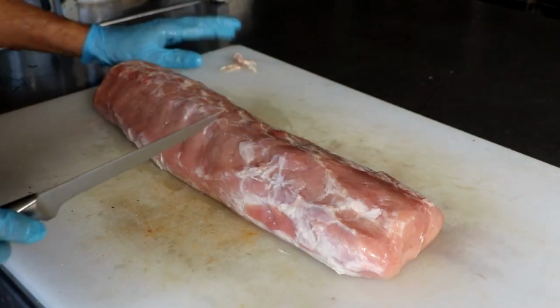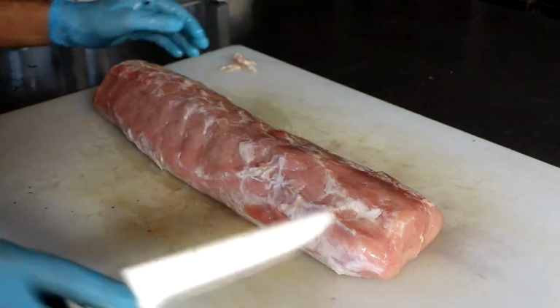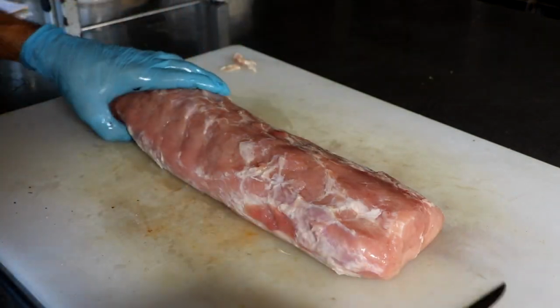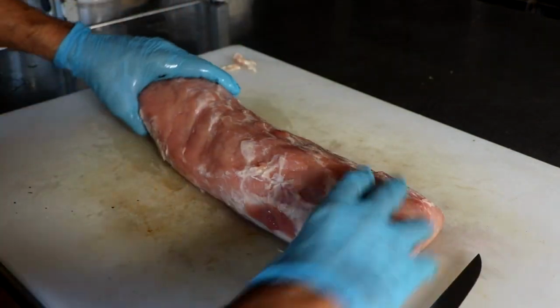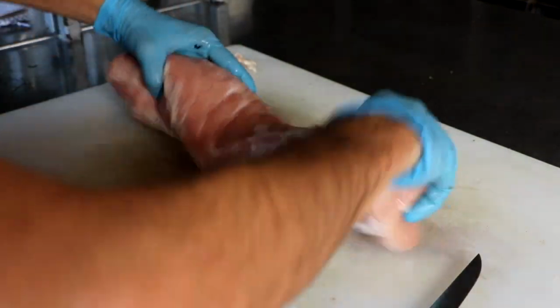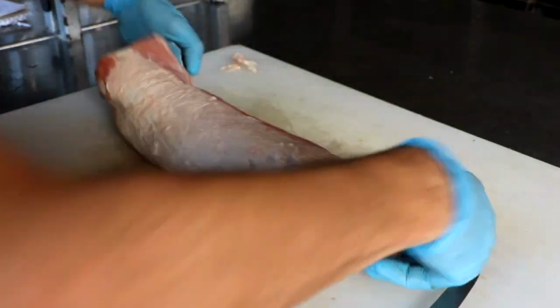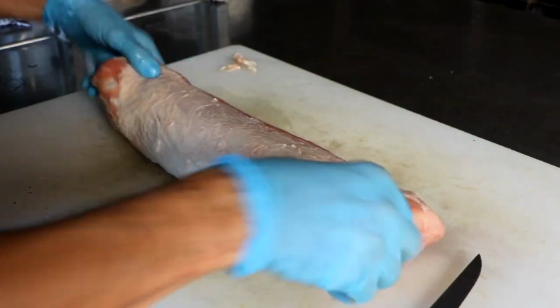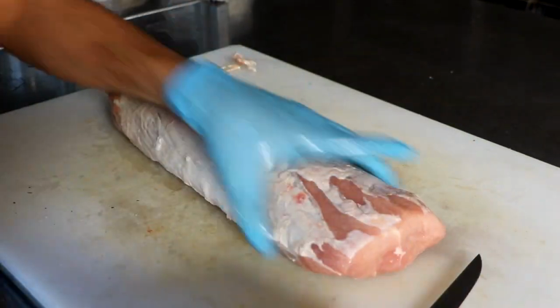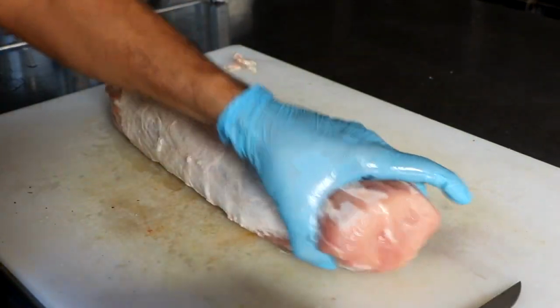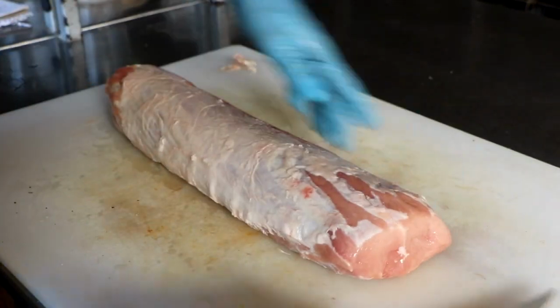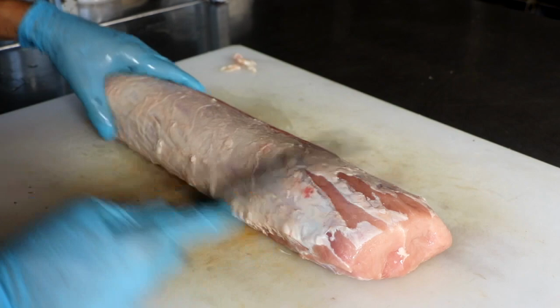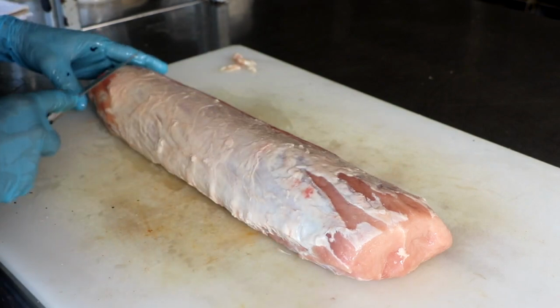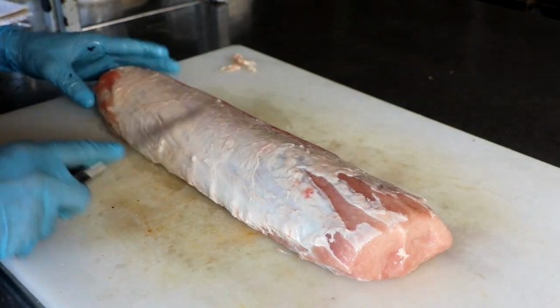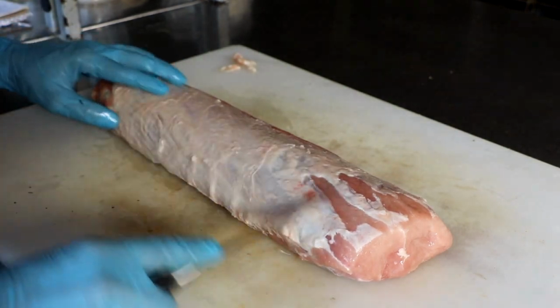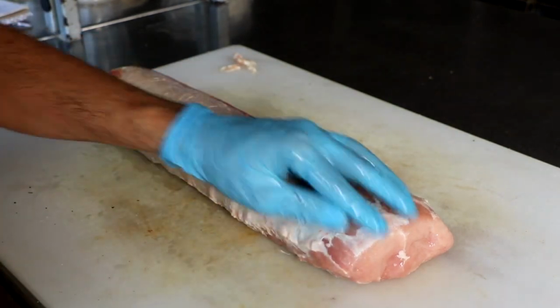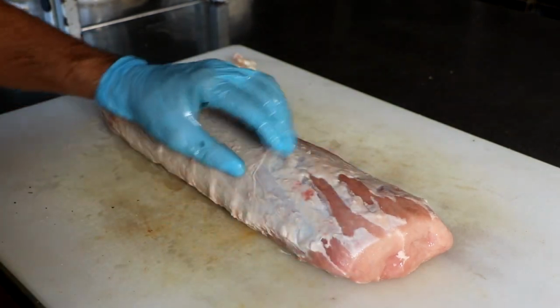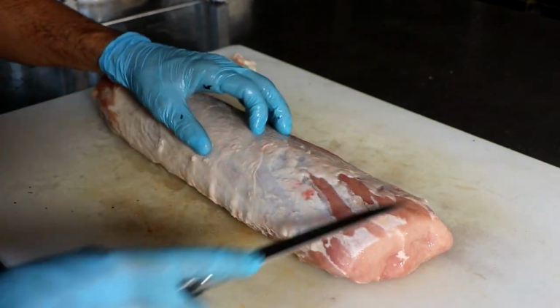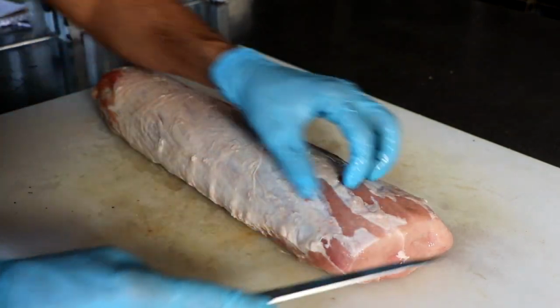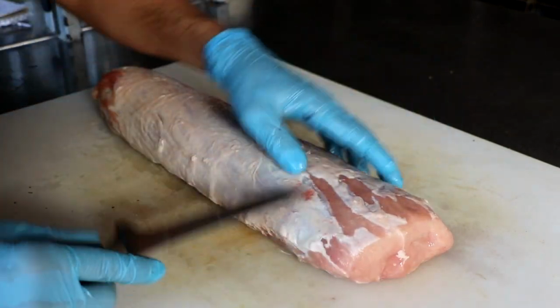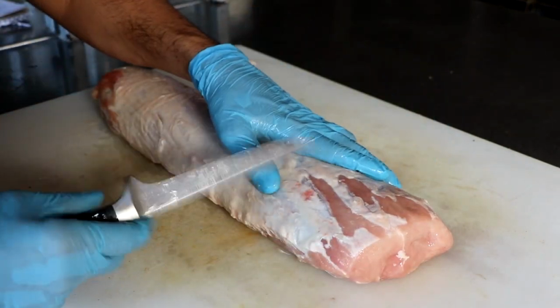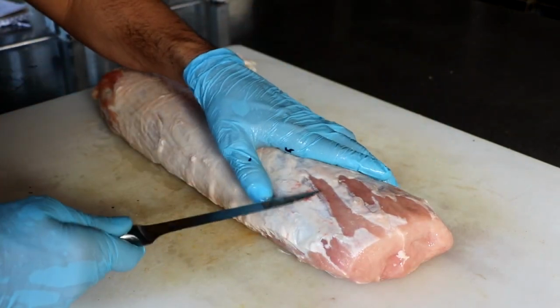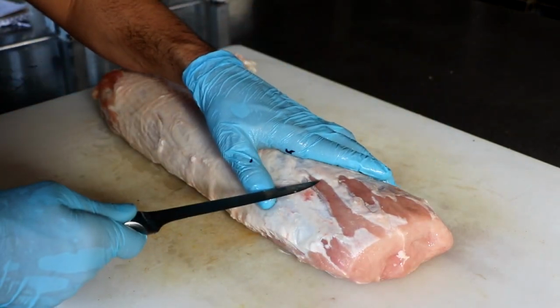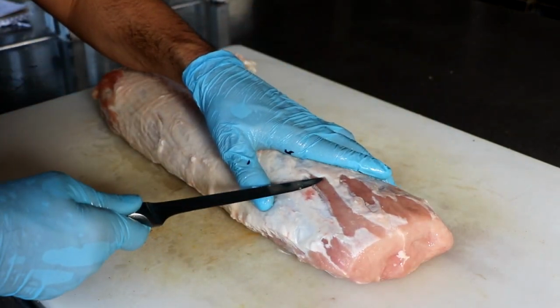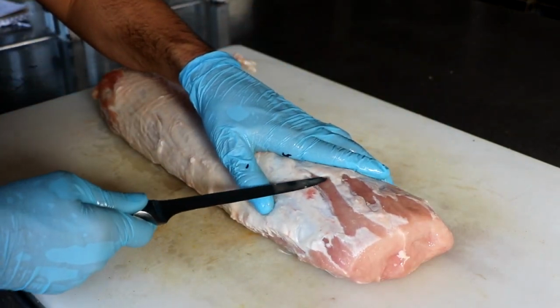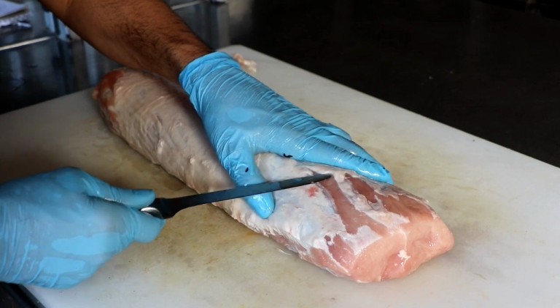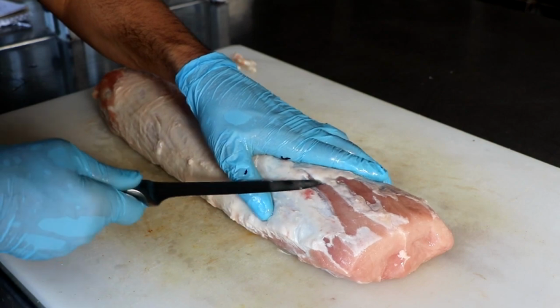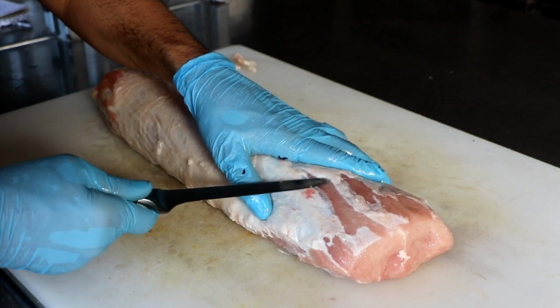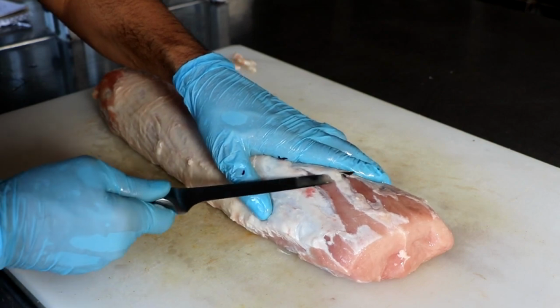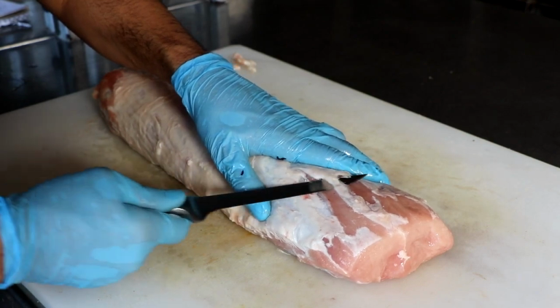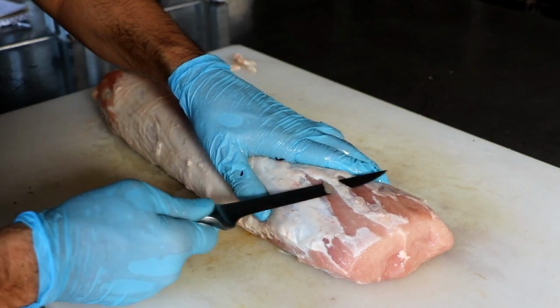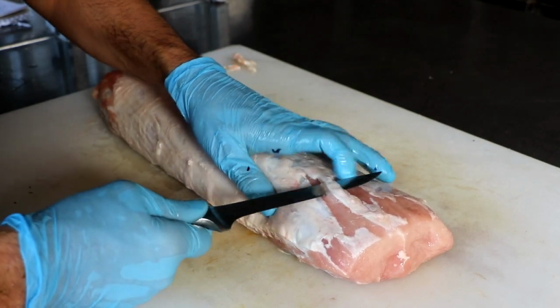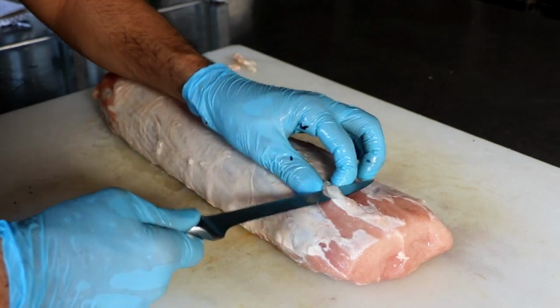This is the center part of the loin — all the external muscles from the loin have been removed. What I'm going to do is clean it up just a little bit better and remove some of that silver skin and any of the loose pieces that the butcher left behind.